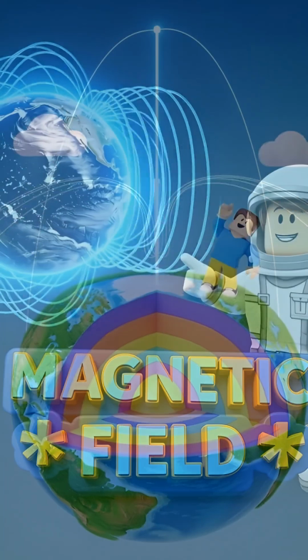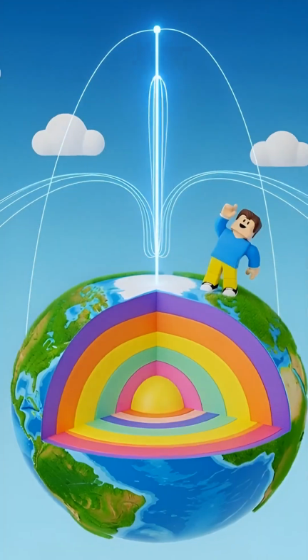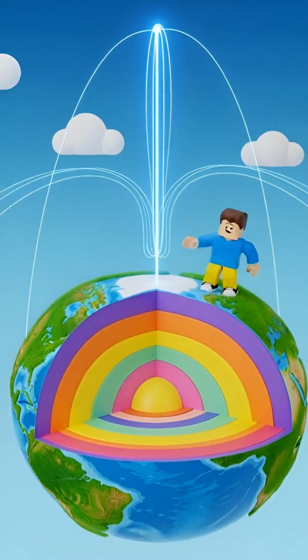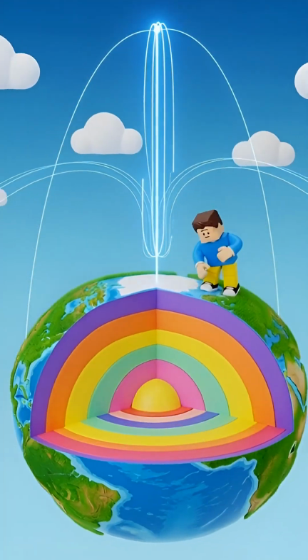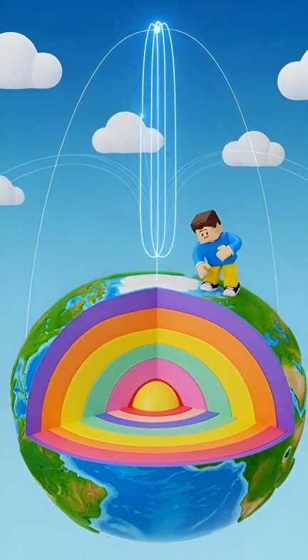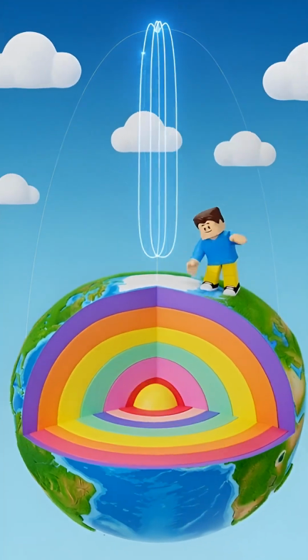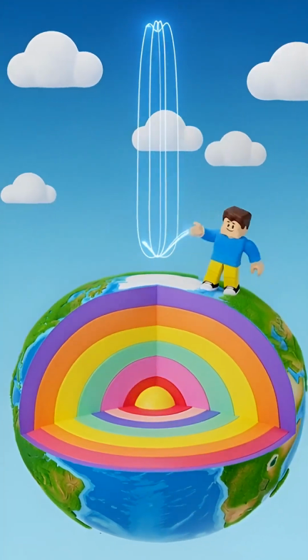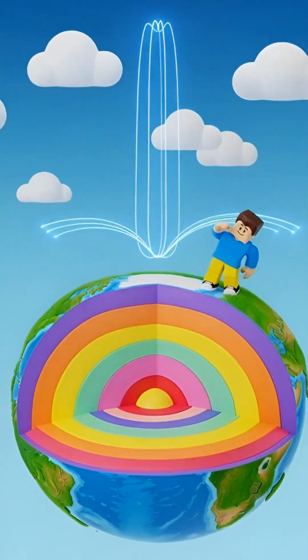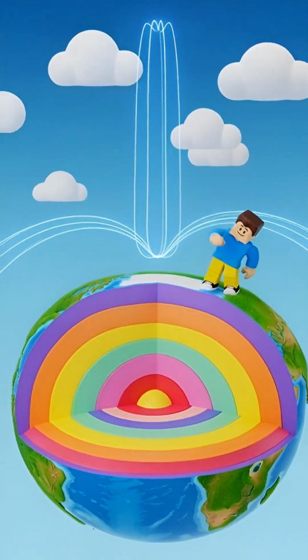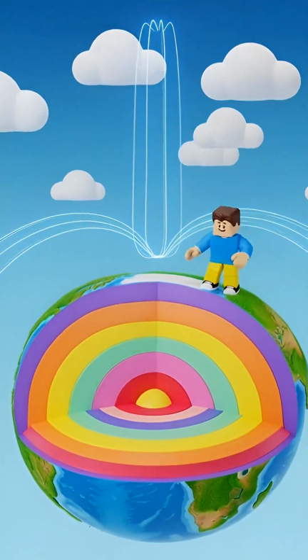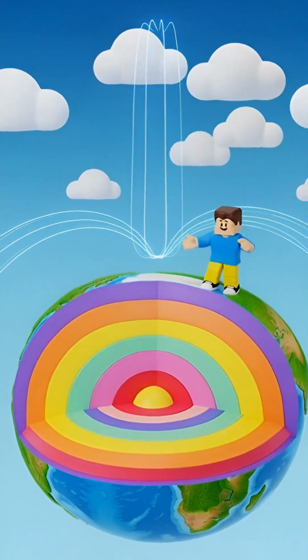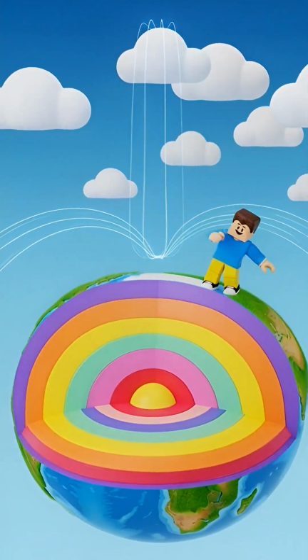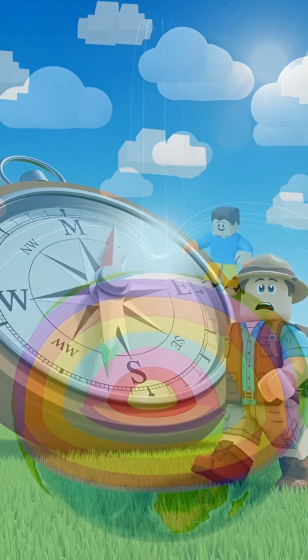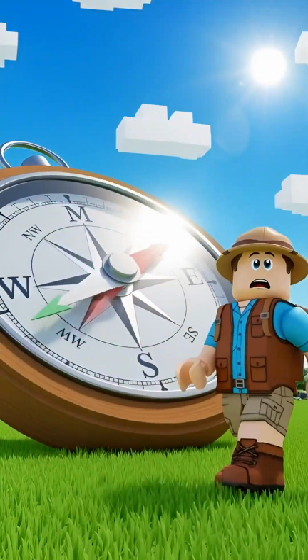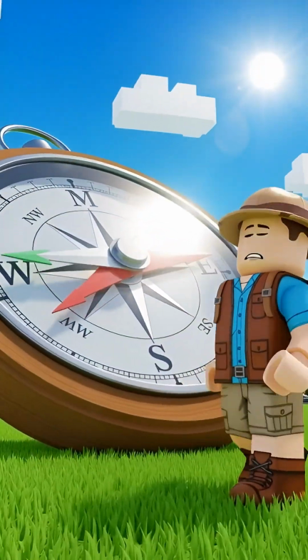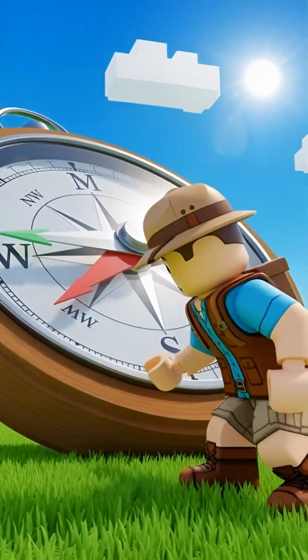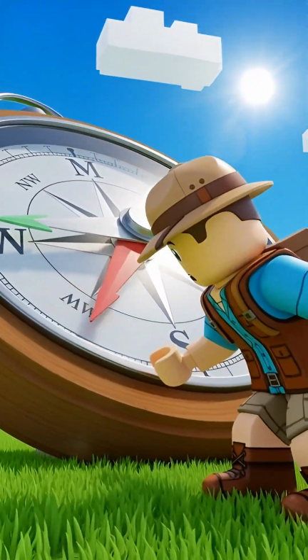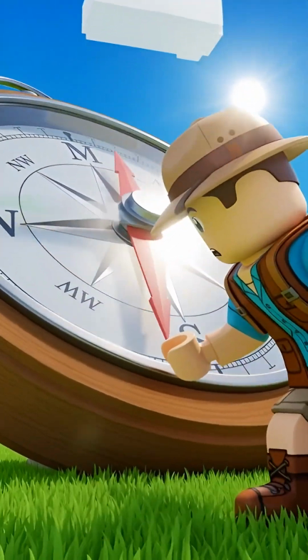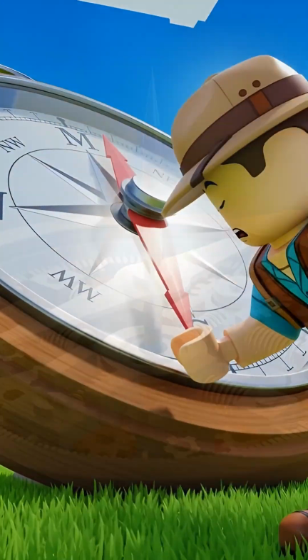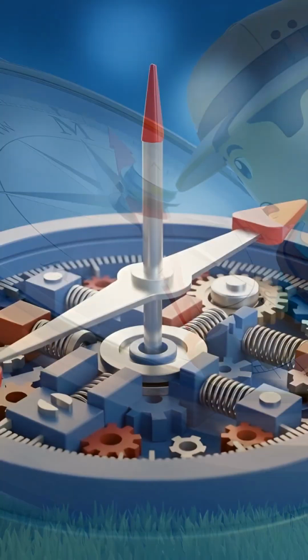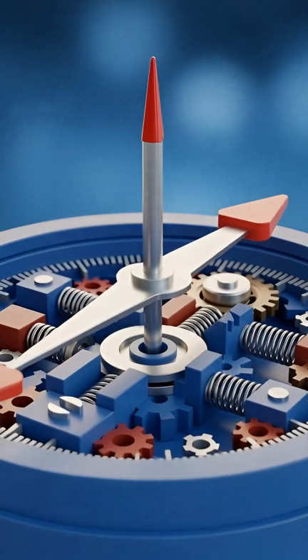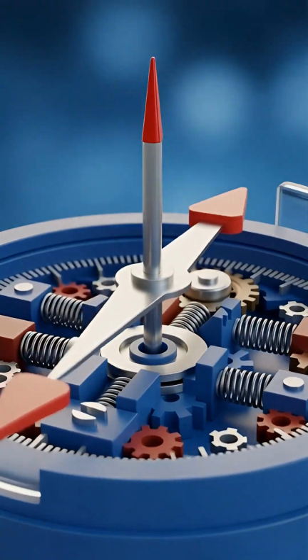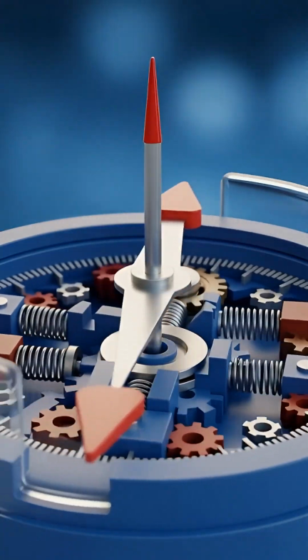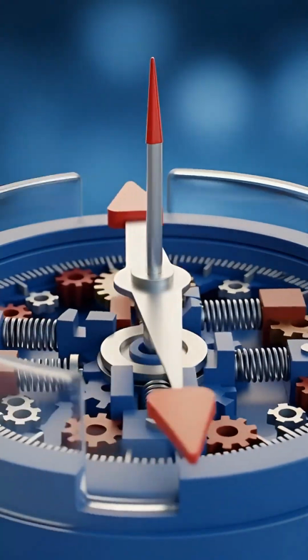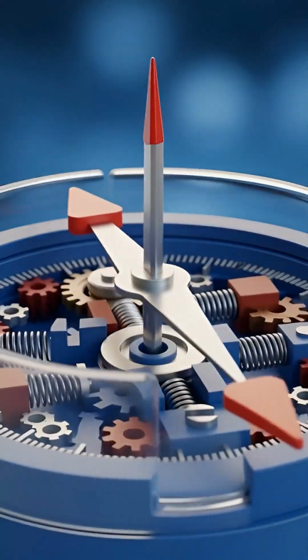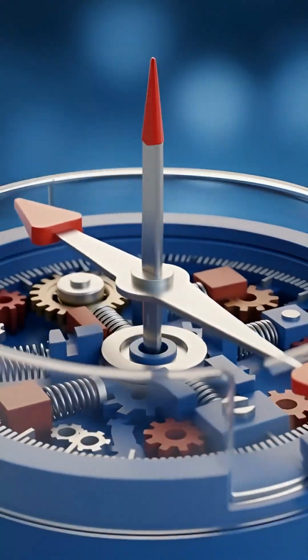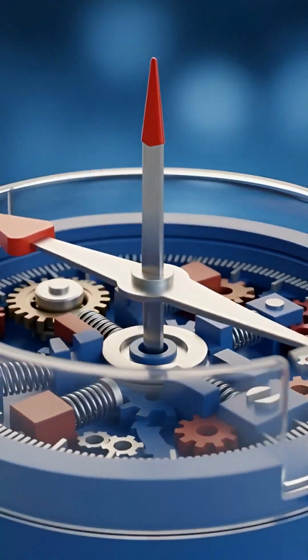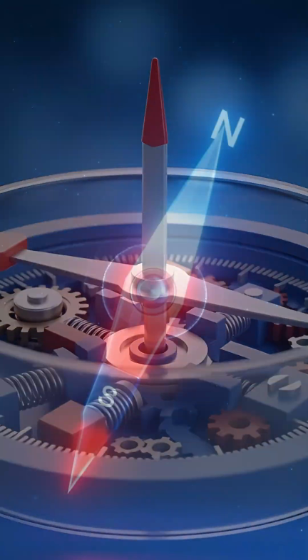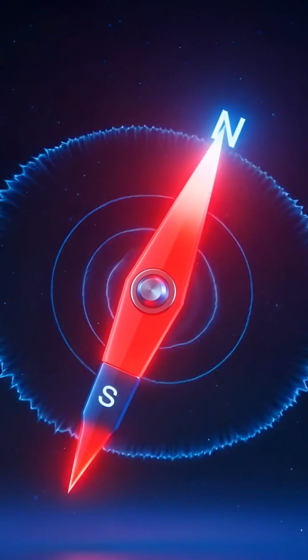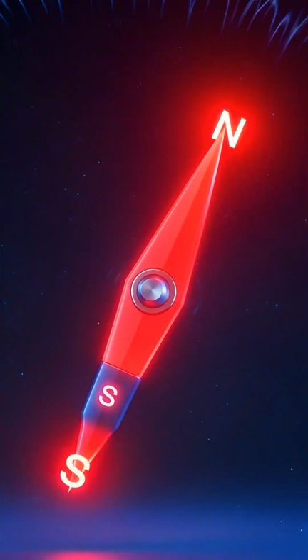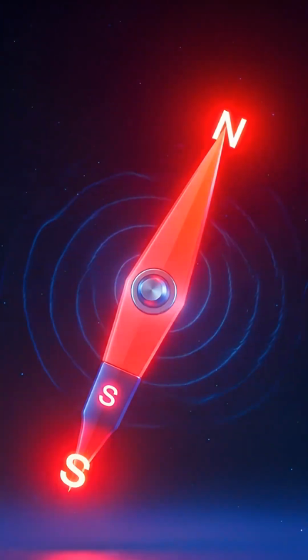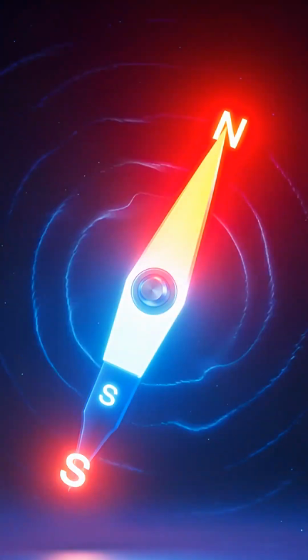Imagine invisible lines running from the South Pole to the North Pole. Now, let's look at our compass. Inside, there's a tiny lightweight needle. This needle is also a magnet.